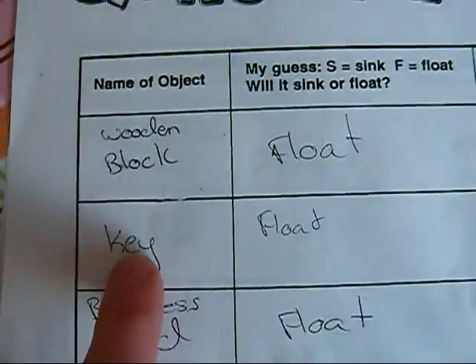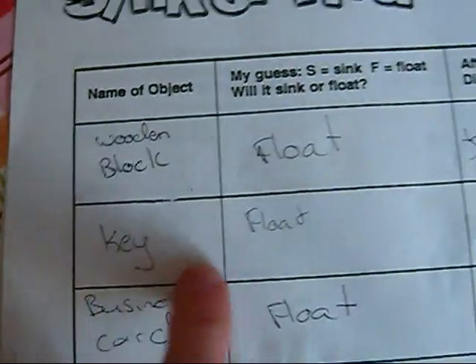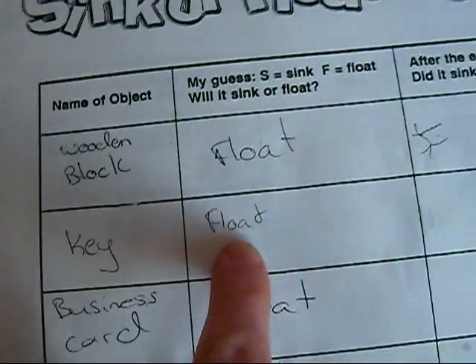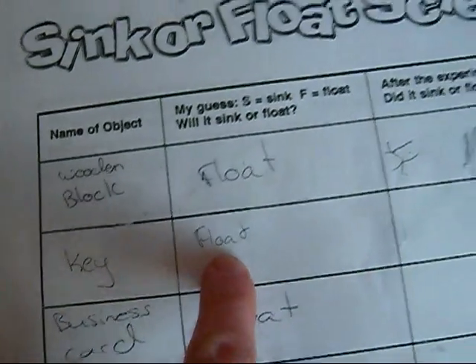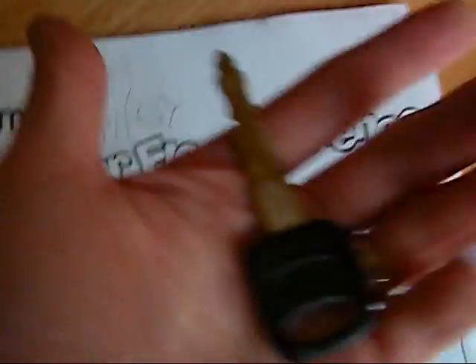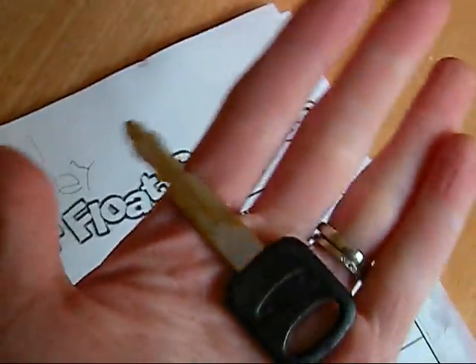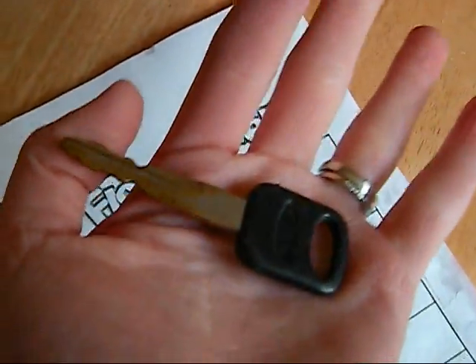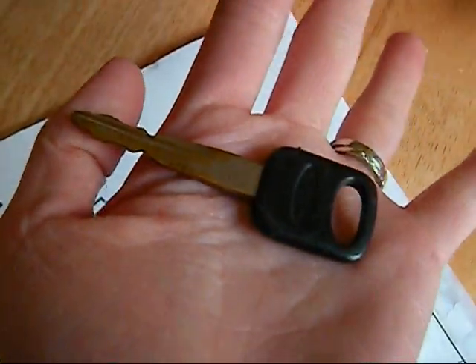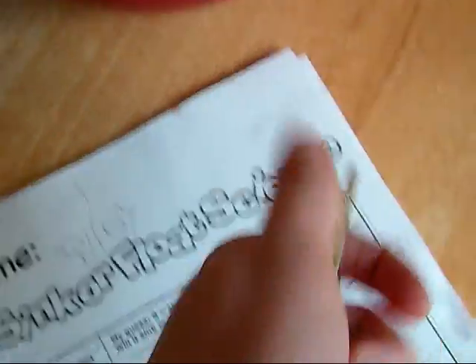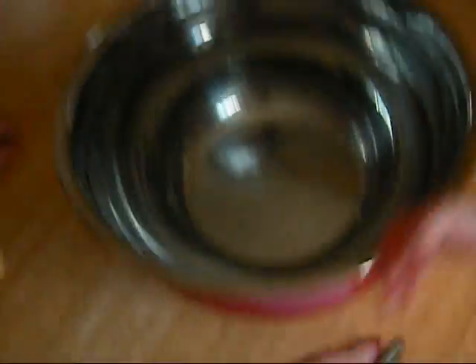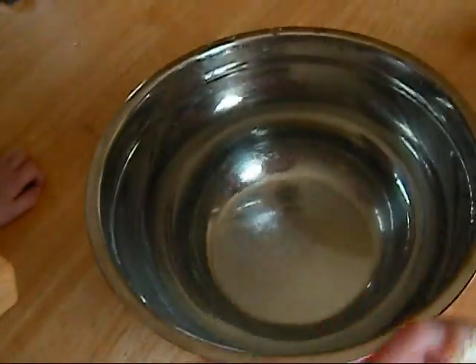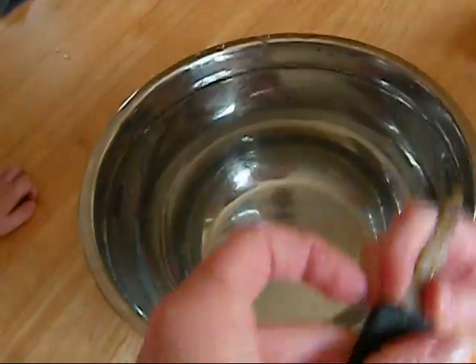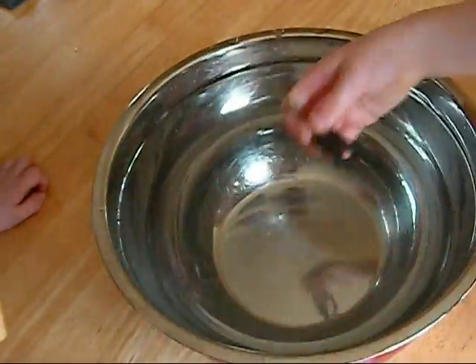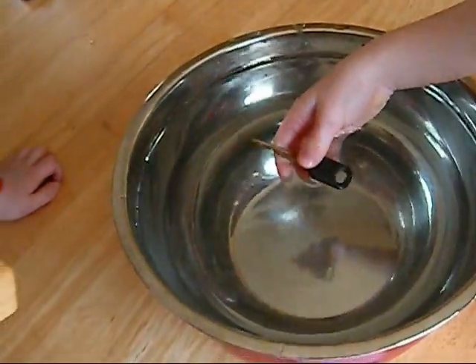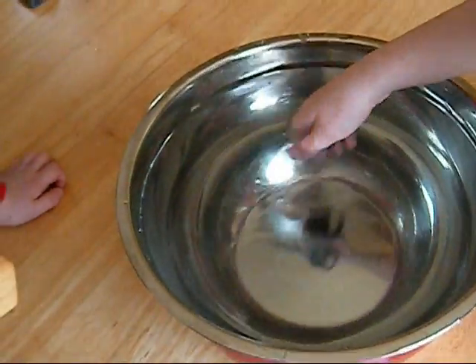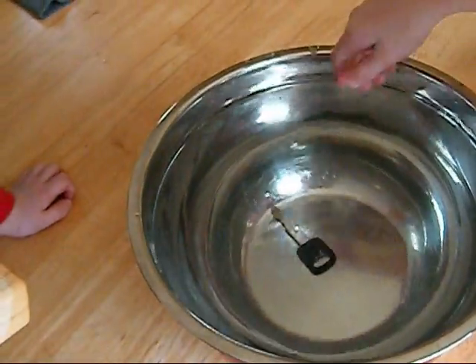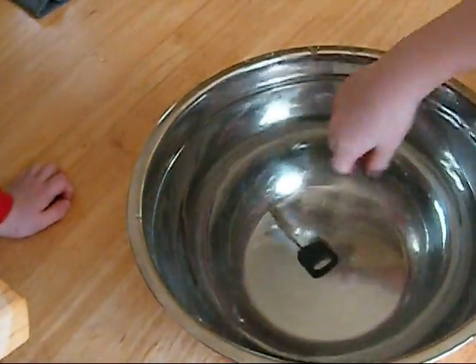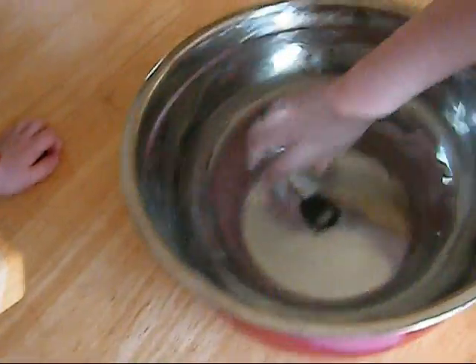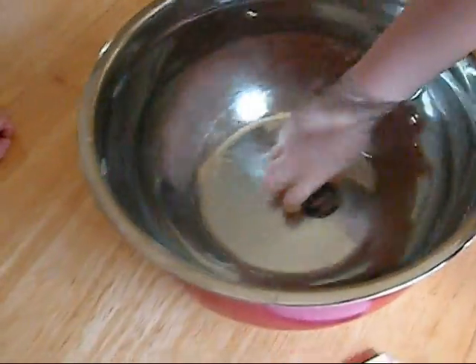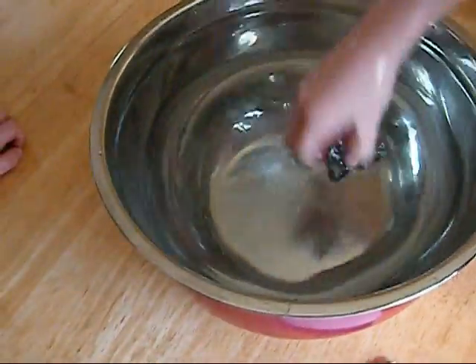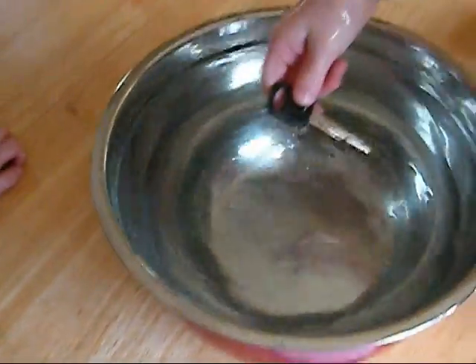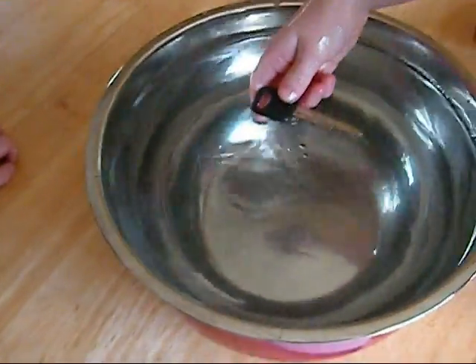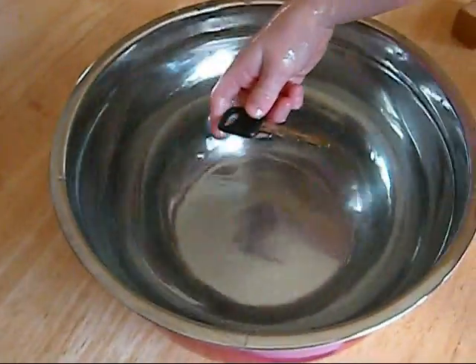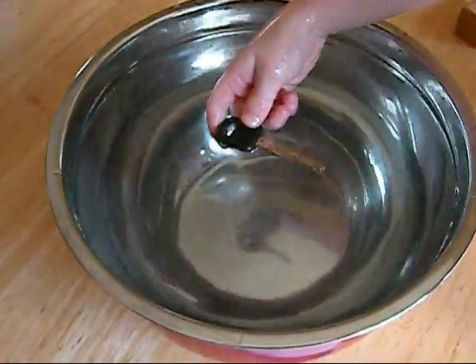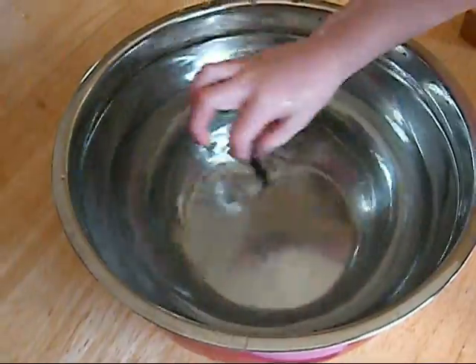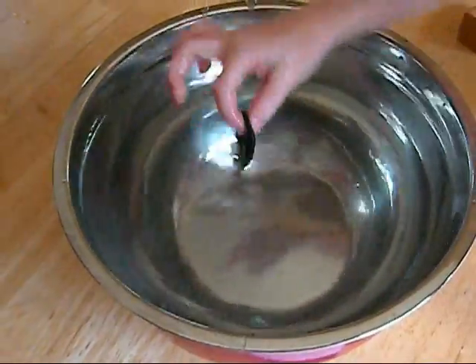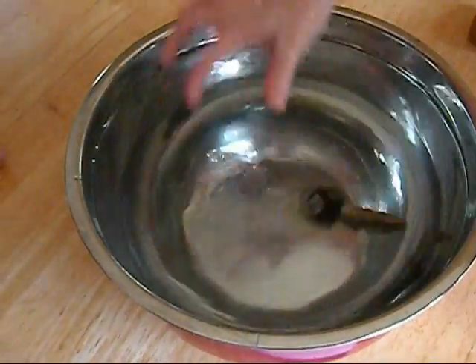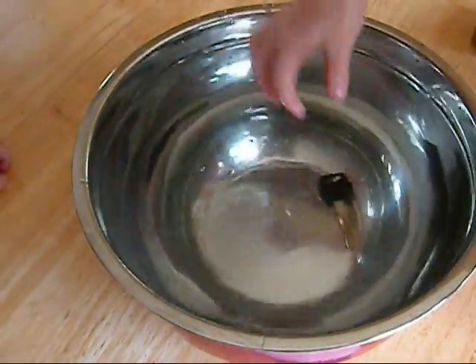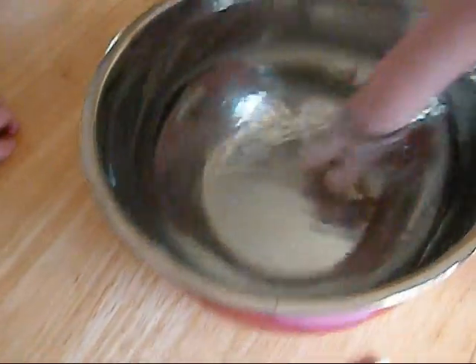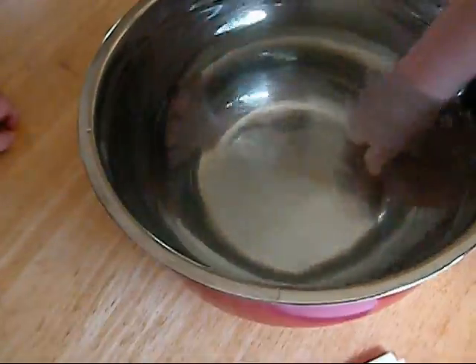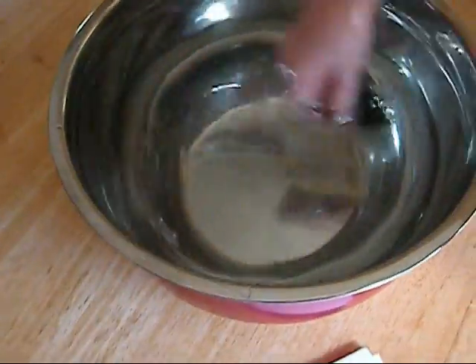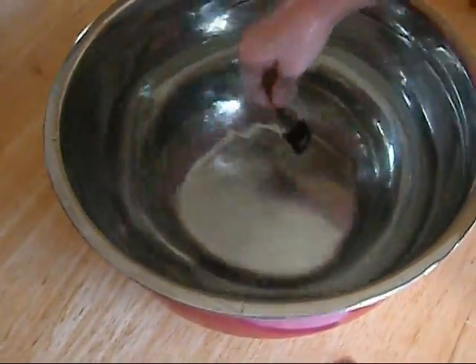And next, we're doing a key, and Haley thought that this key would float. Is that floating? That's going right to the bottom.